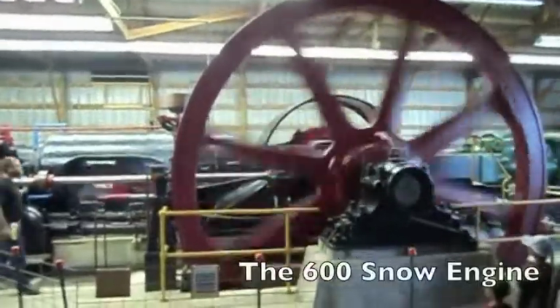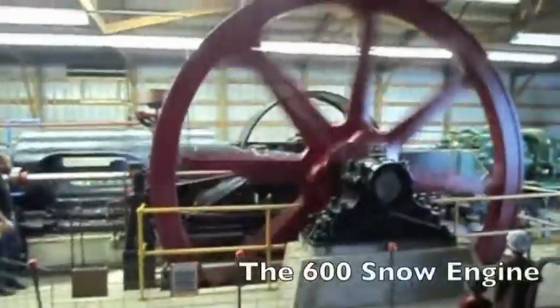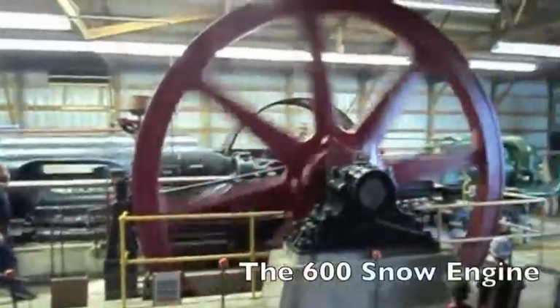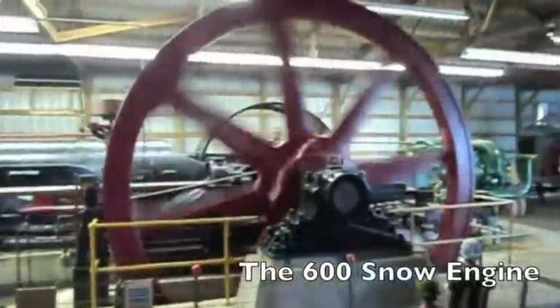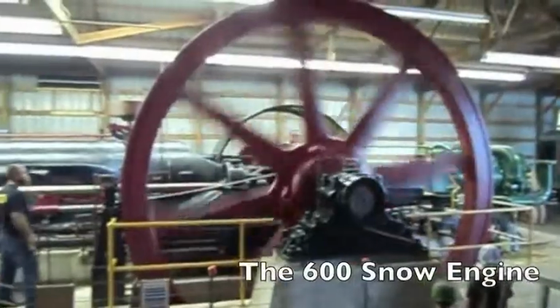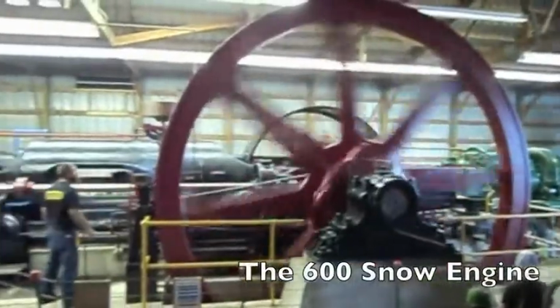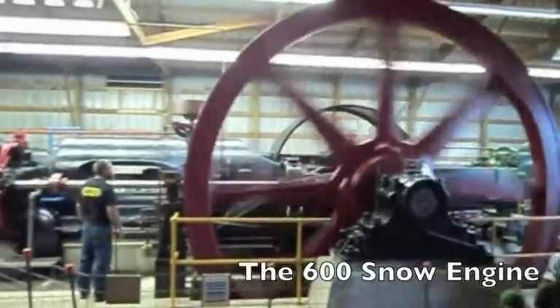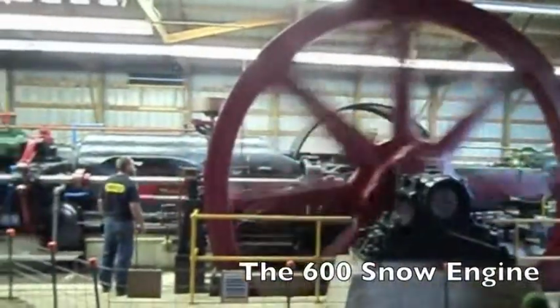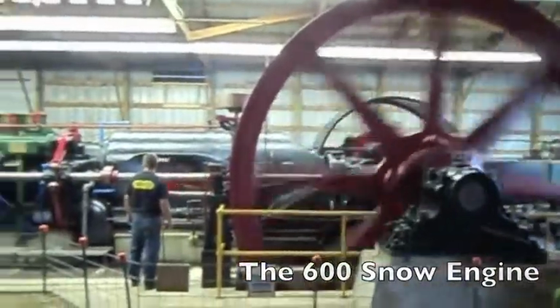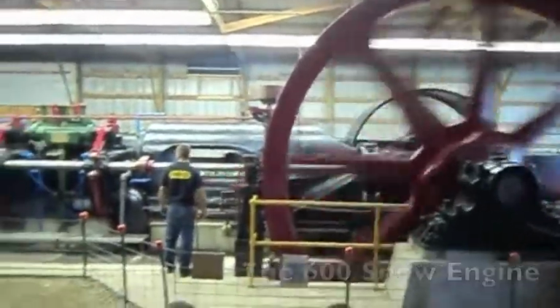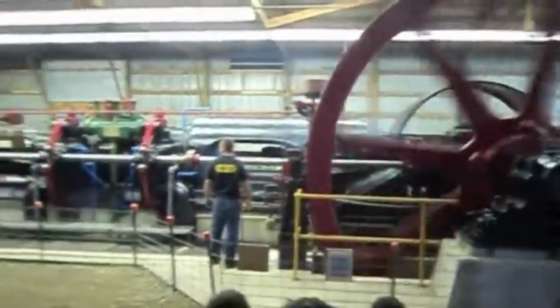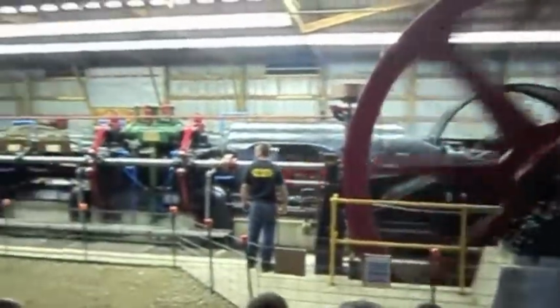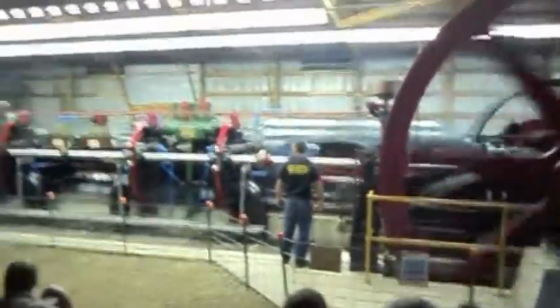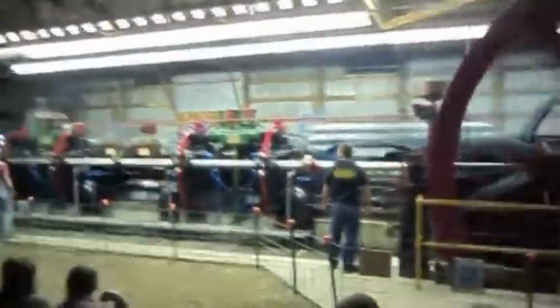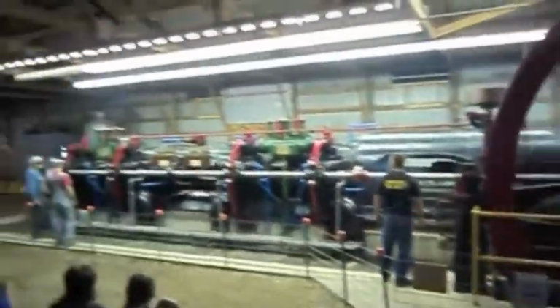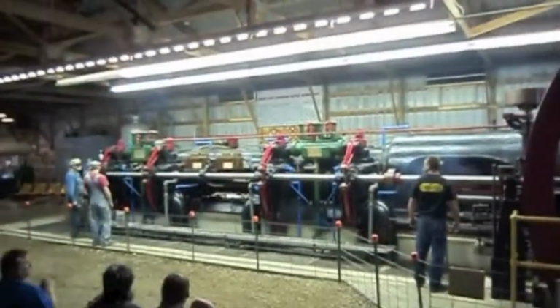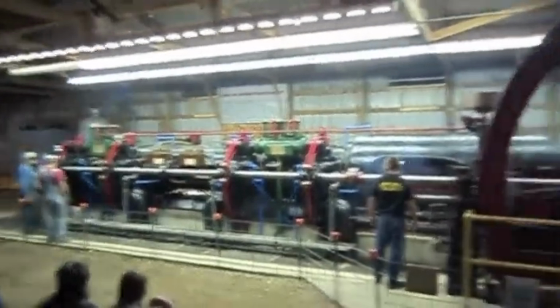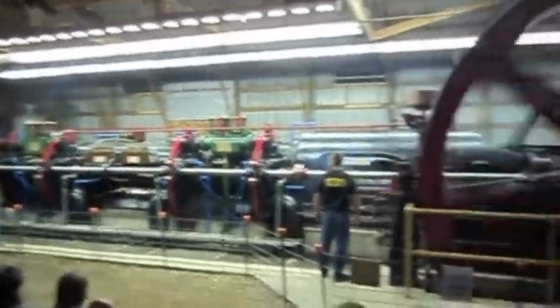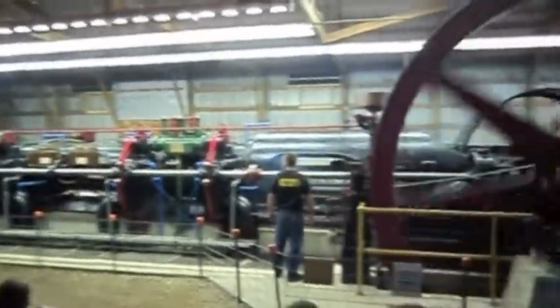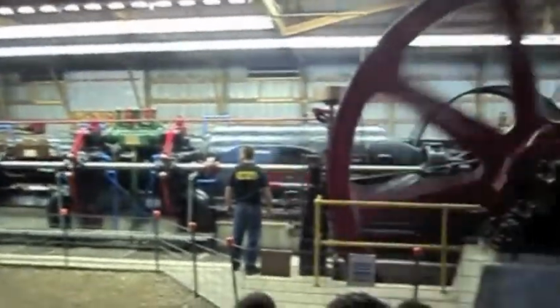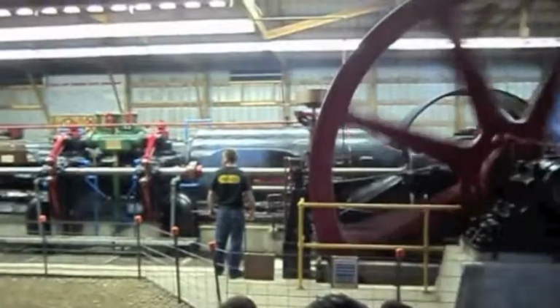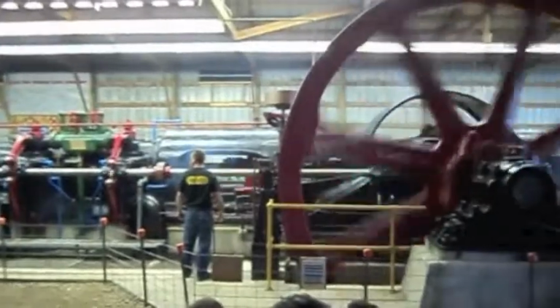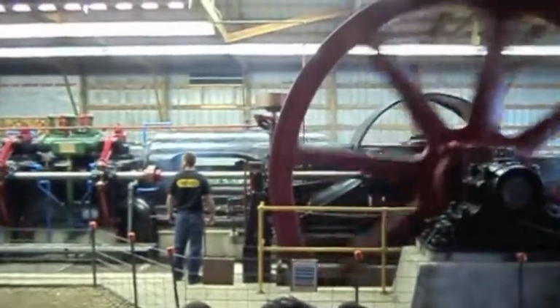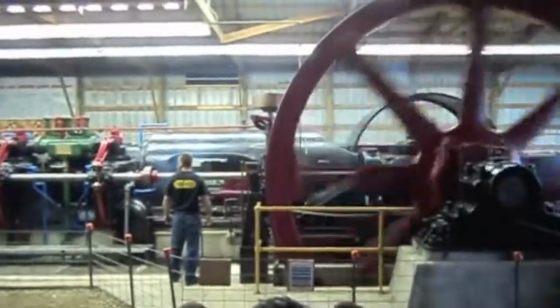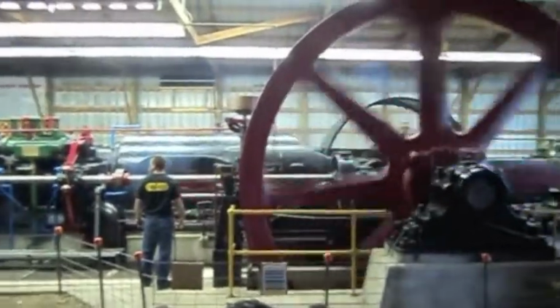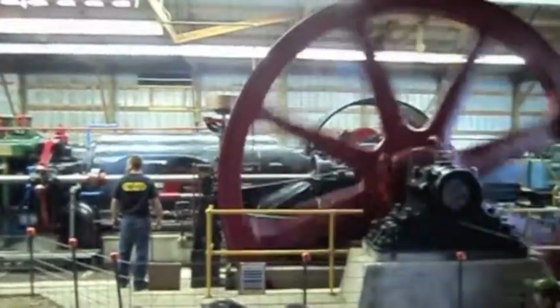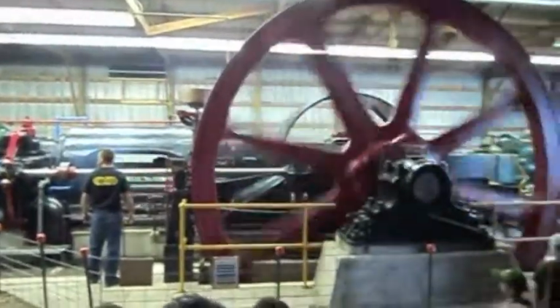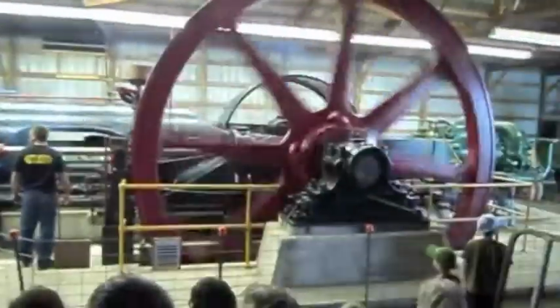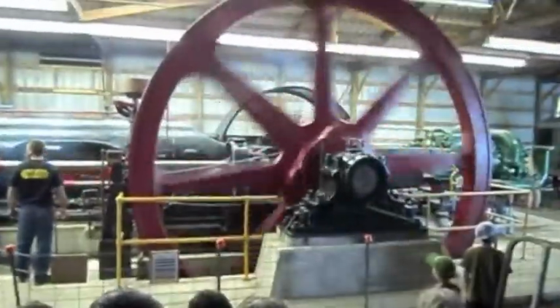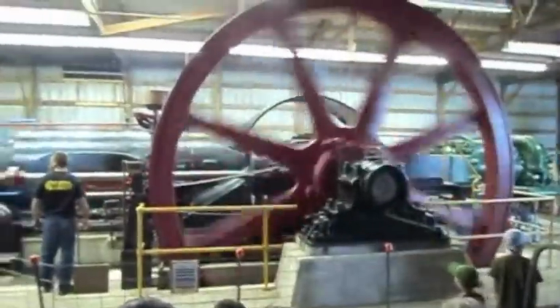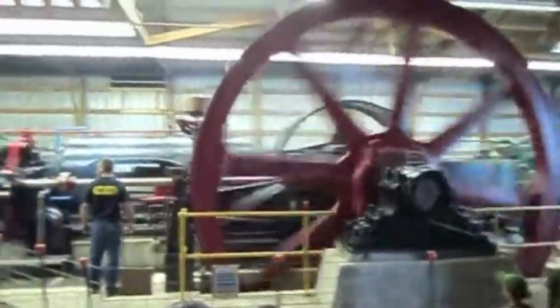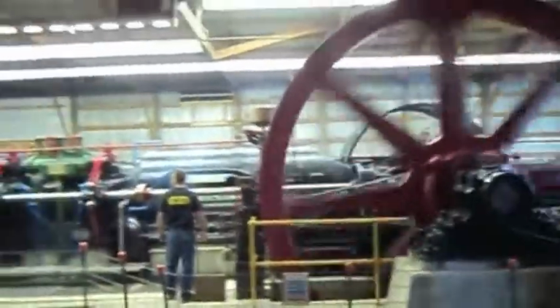This is a 24-foot flywheel belonging to the 600 snow engine. Though its size is massive, it's relatively quiet. I'll stop talking so you can hear.